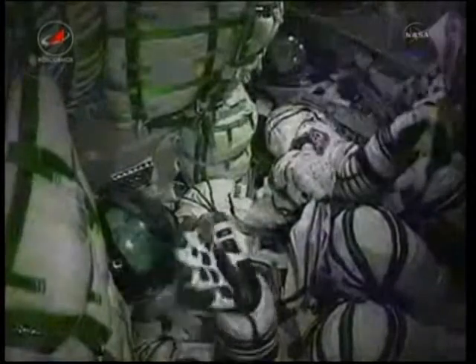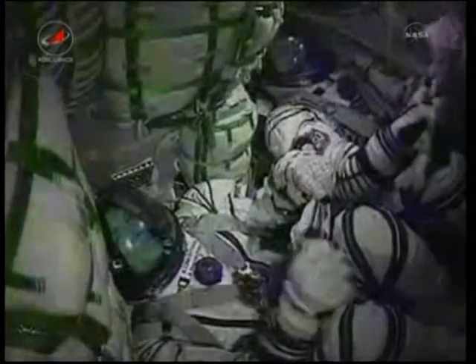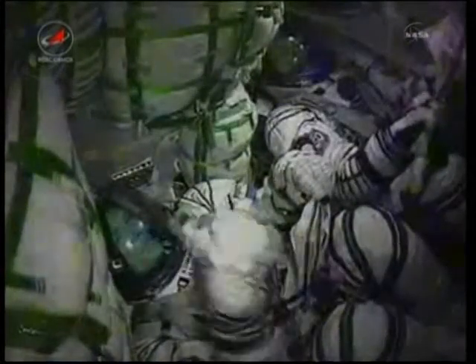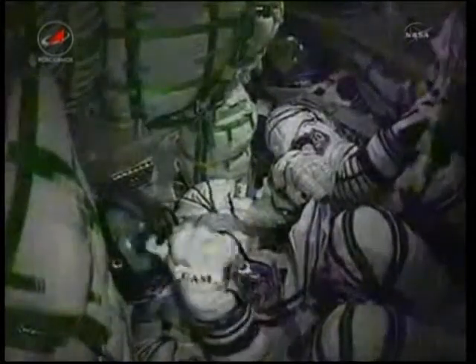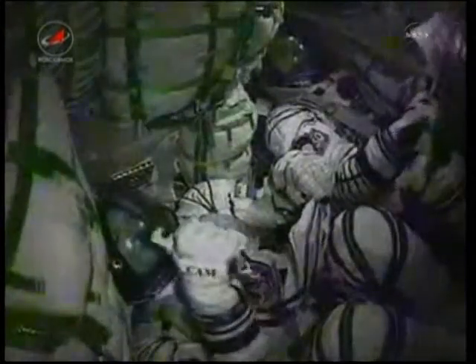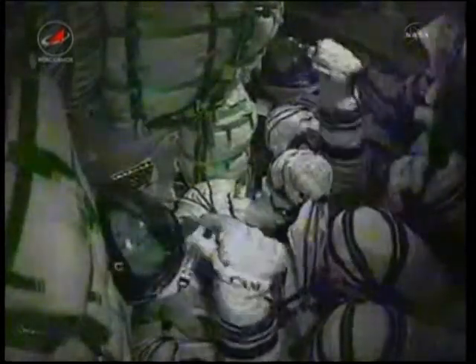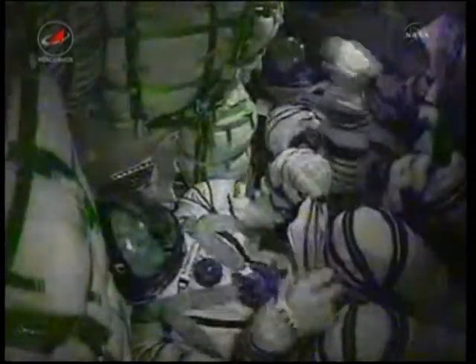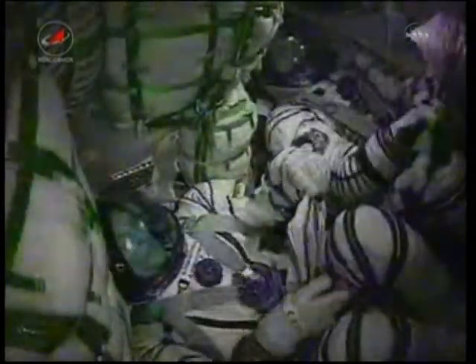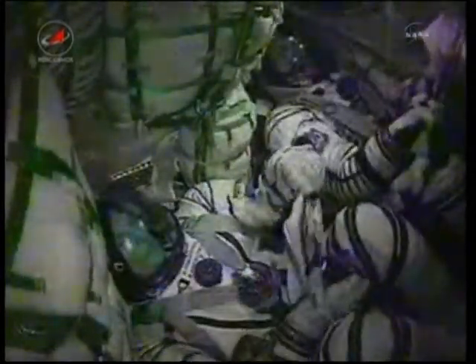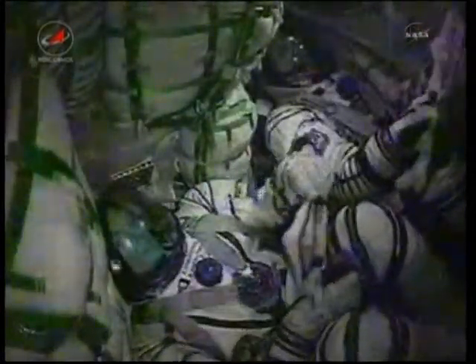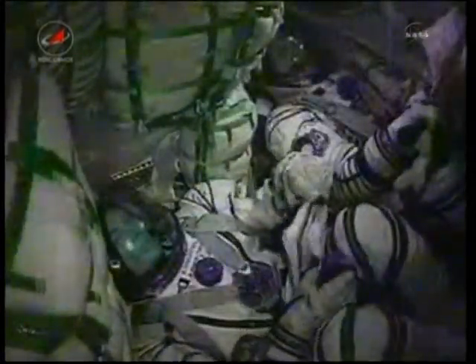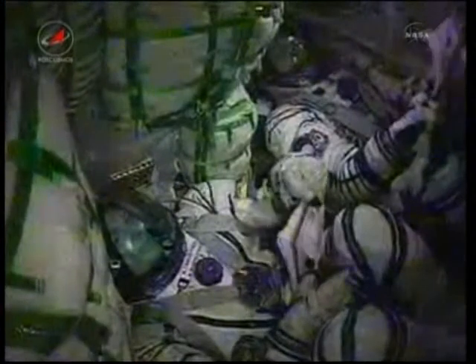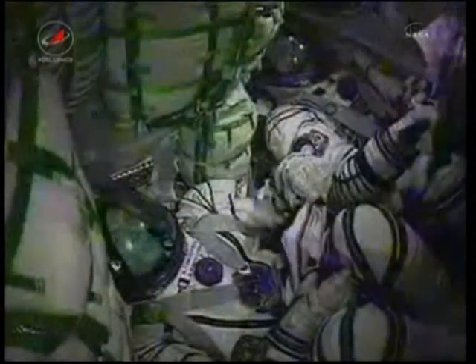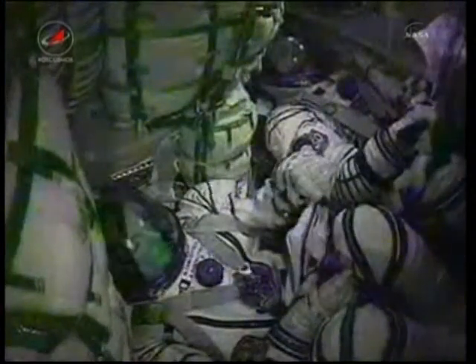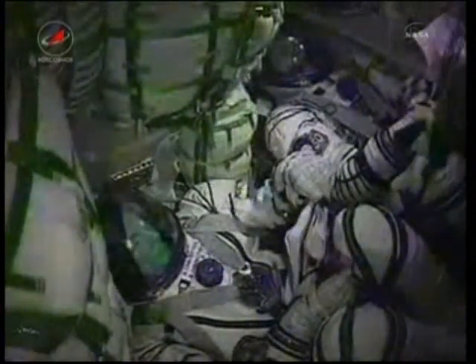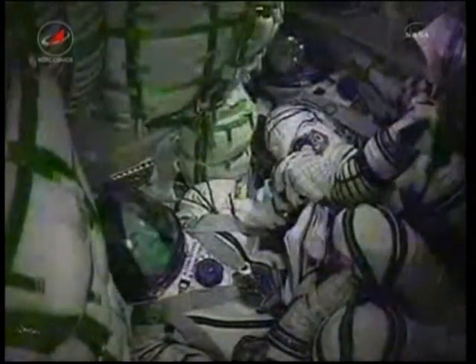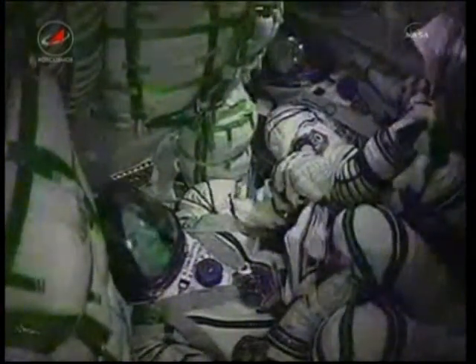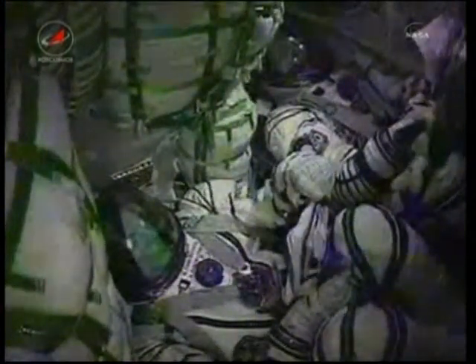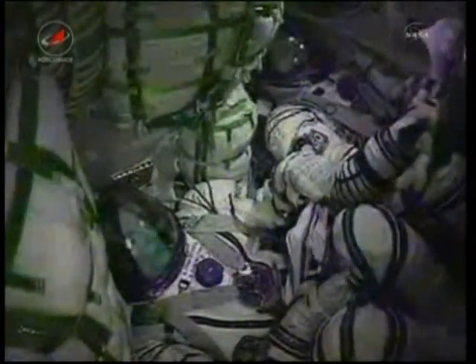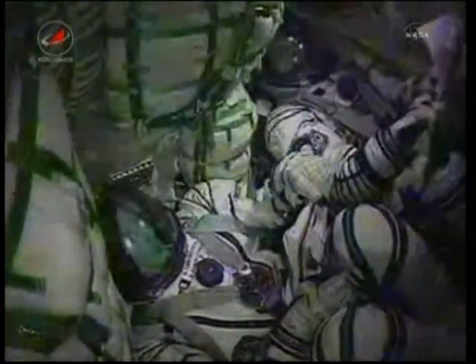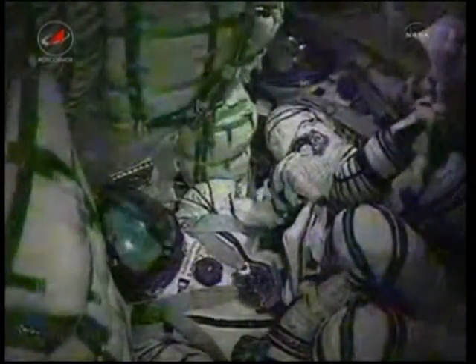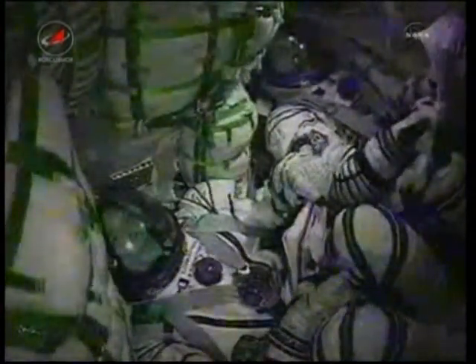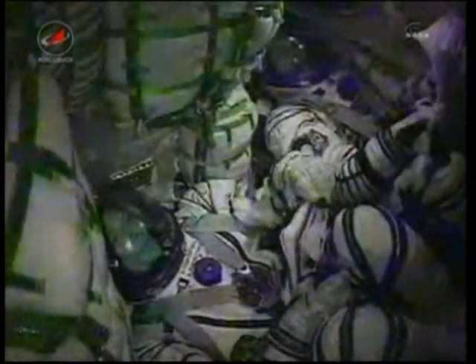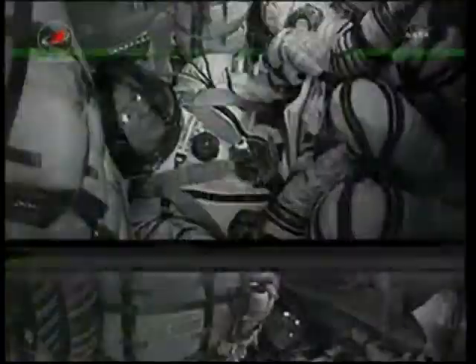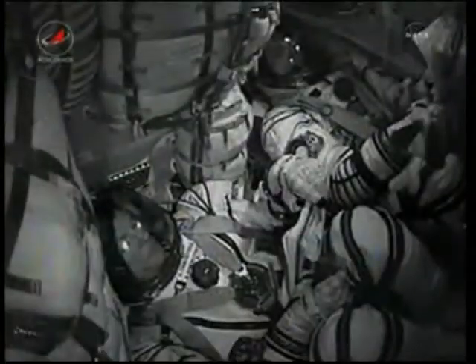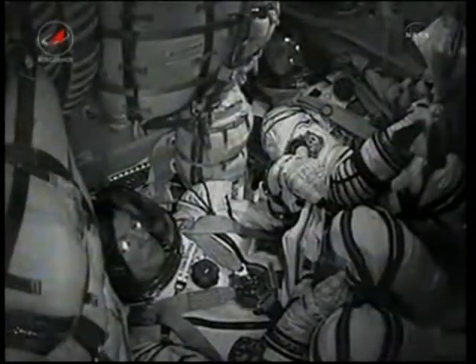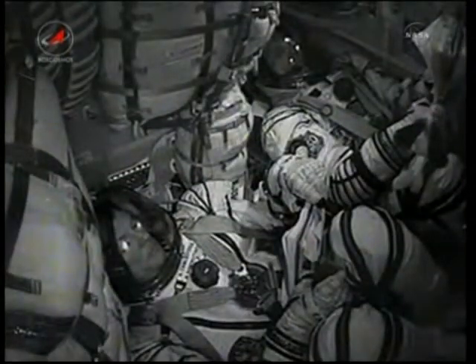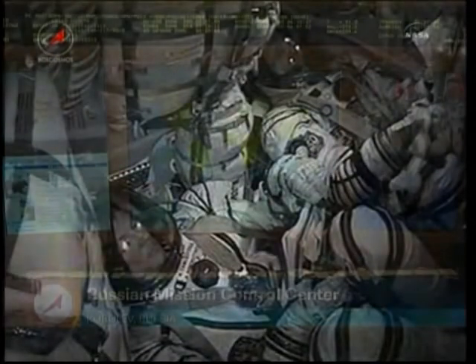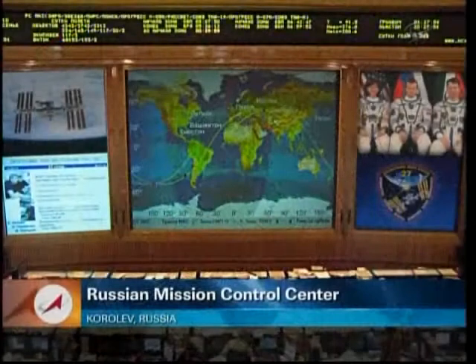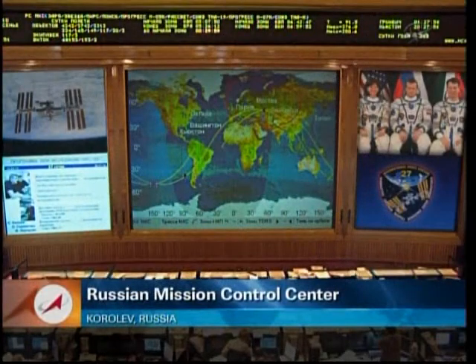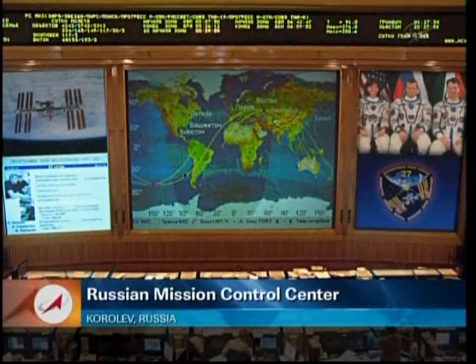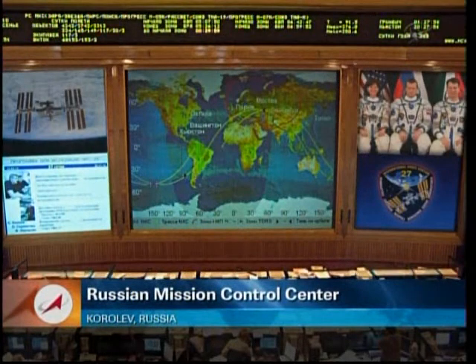The core stage engine has now fulfilled its role for today and is dropping away. About four minutes of powered flight now remaining. Soyuz is being propelled by the single engine of the third stage, providing 30 tons of thrust and burning for four minutes and two seconds in total.